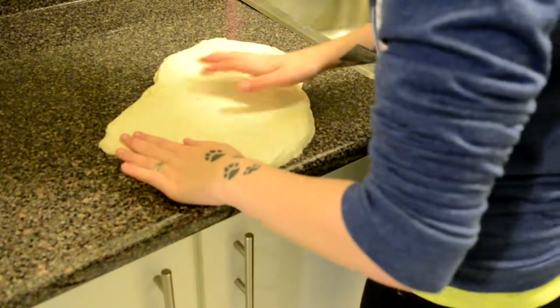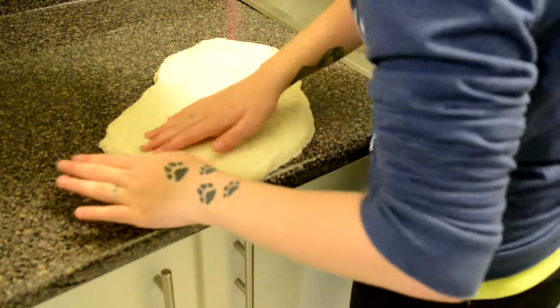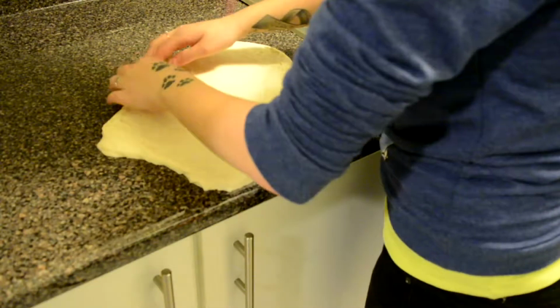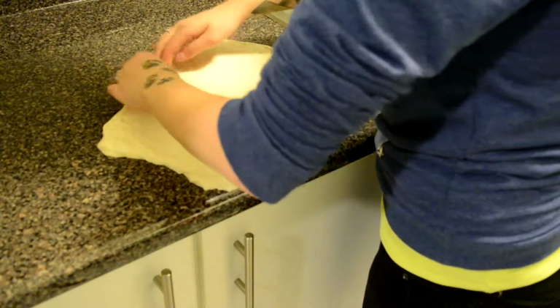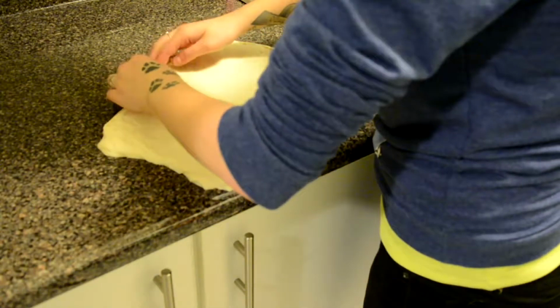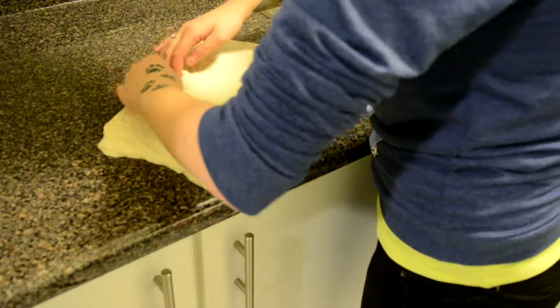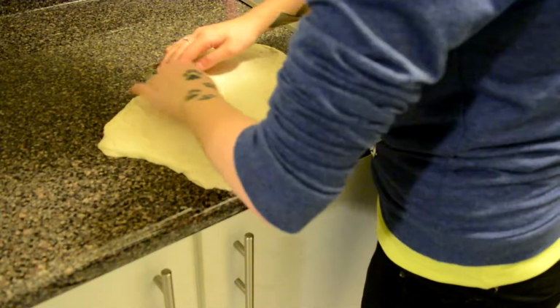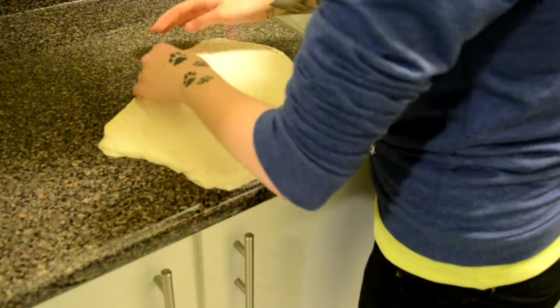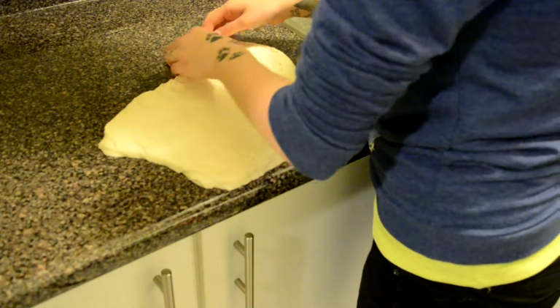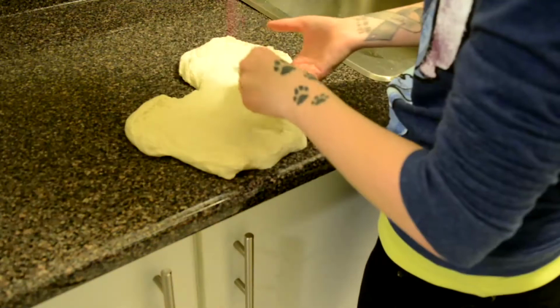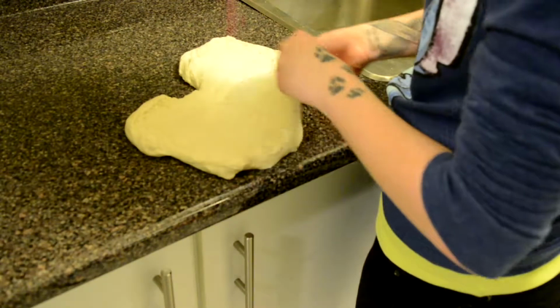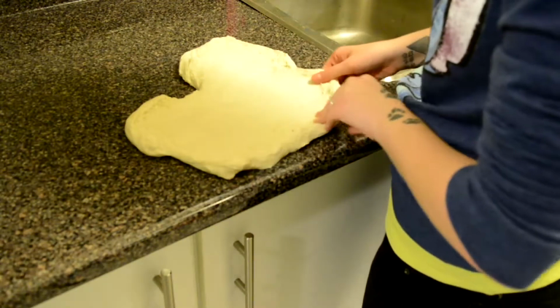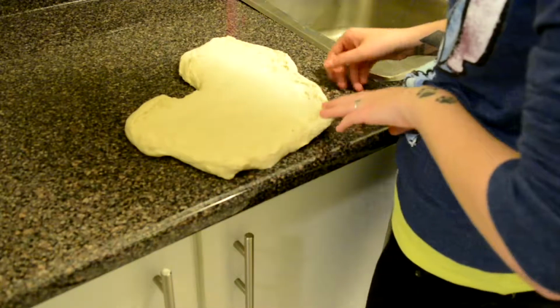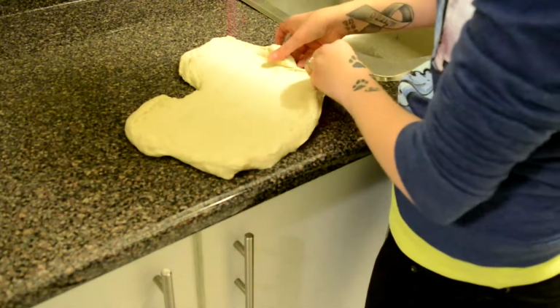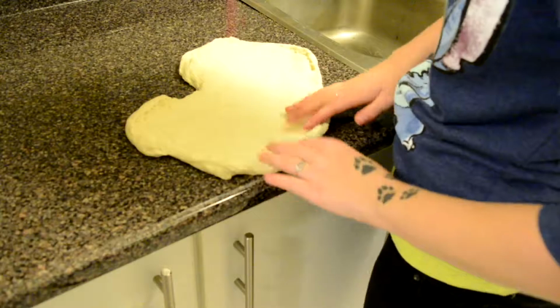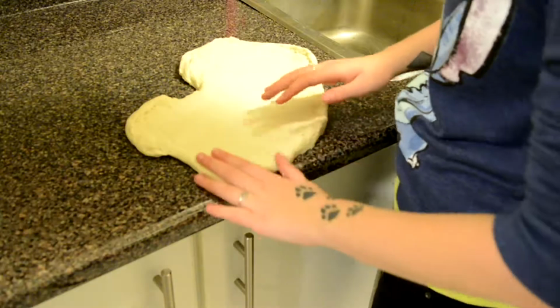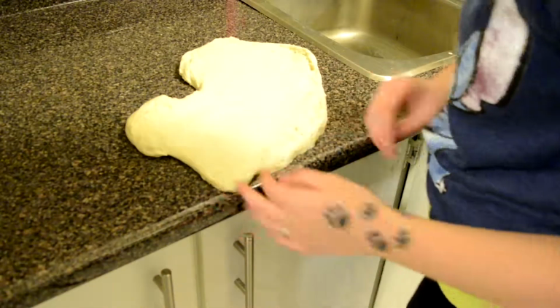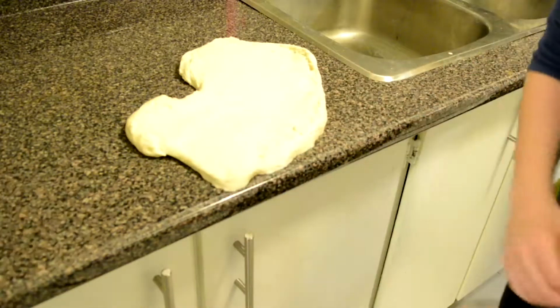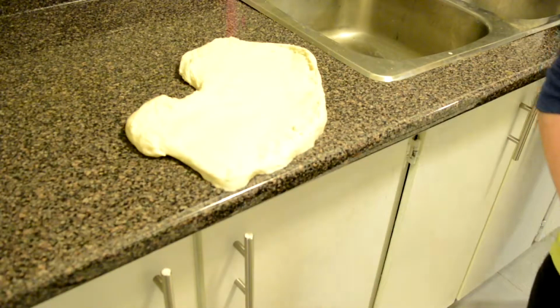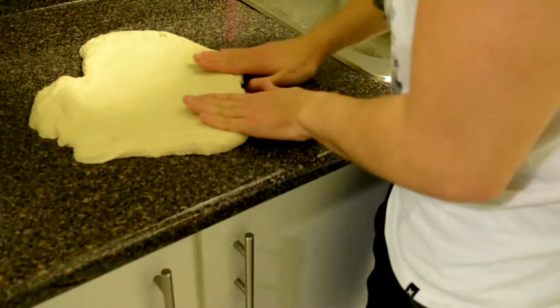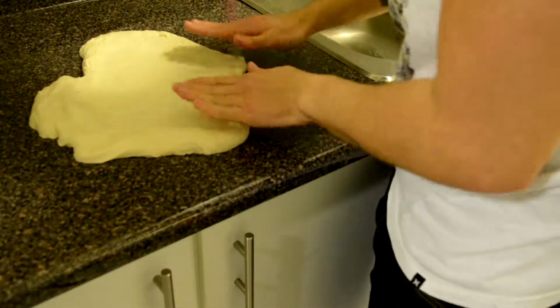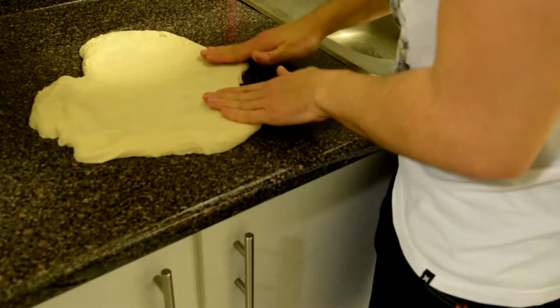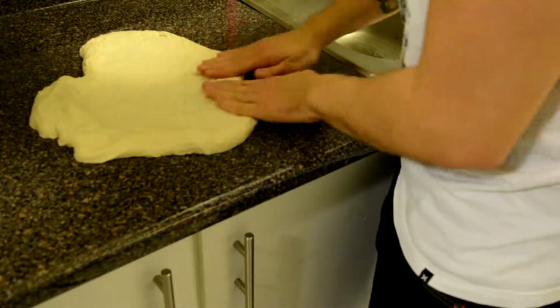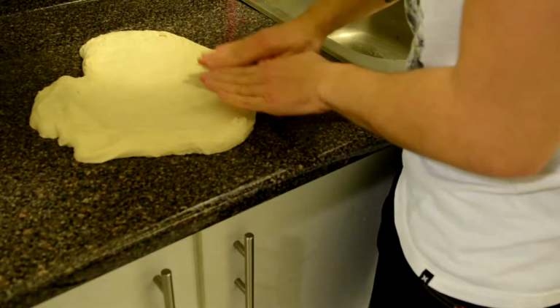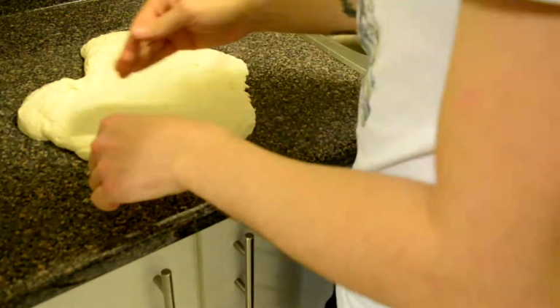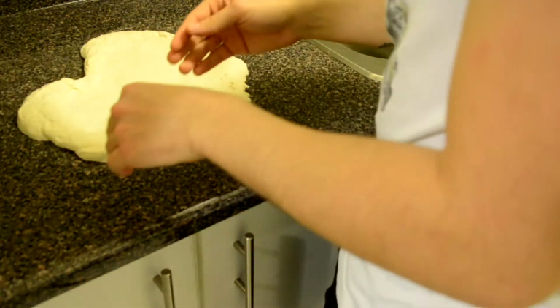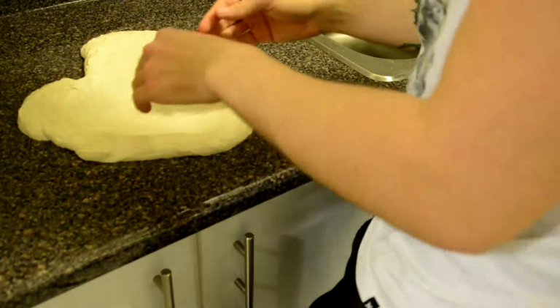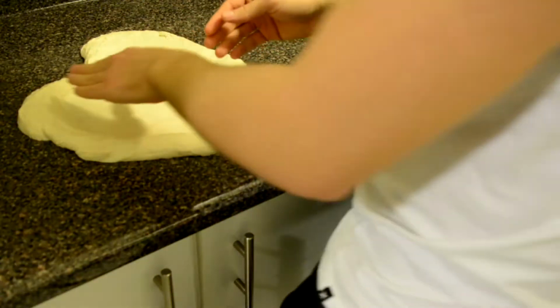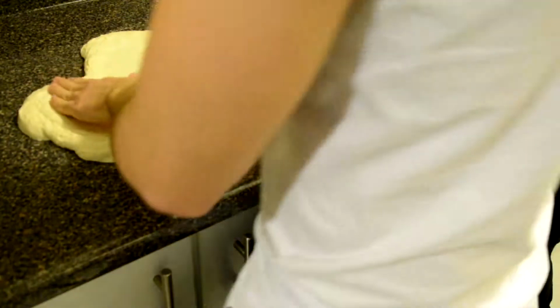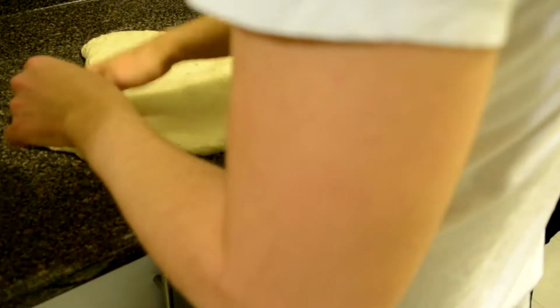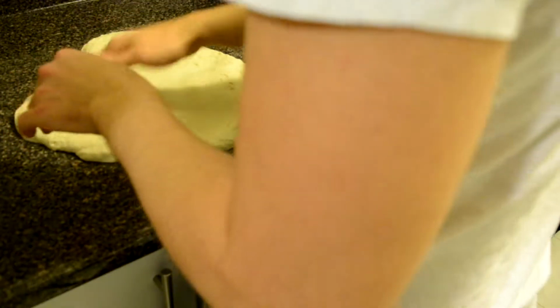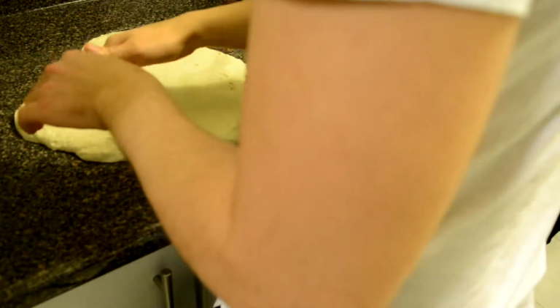We're gonna make this under the shape of a heart somehow. This is hard. It is. Your turn. Remember, we need some crust. Making pizza is not easy. Some hard stuff.